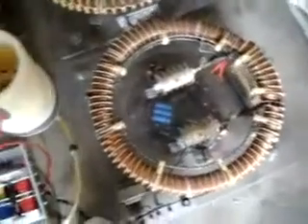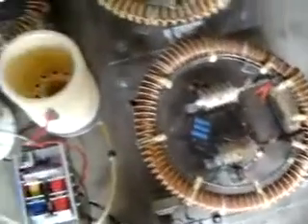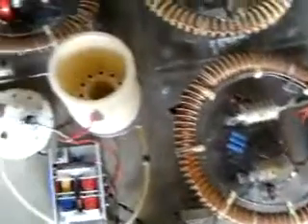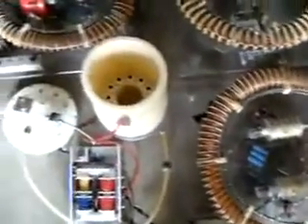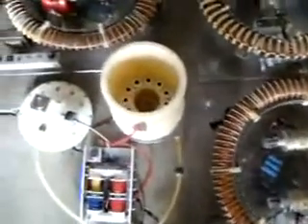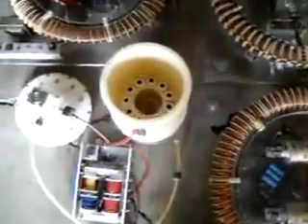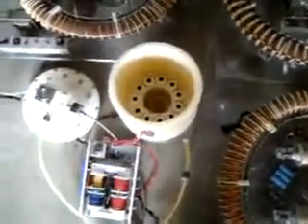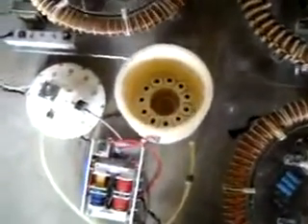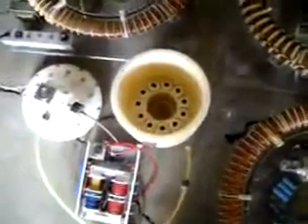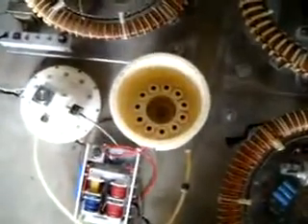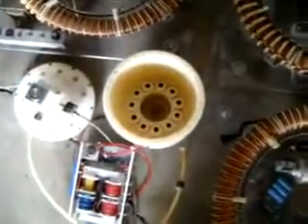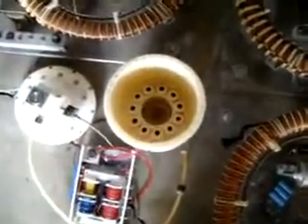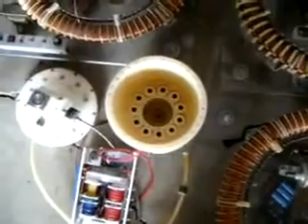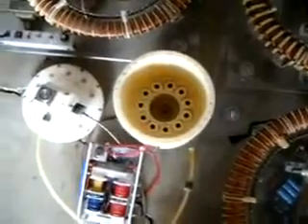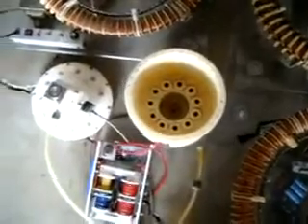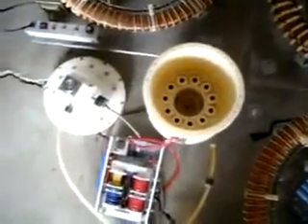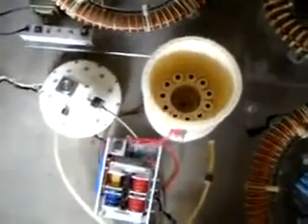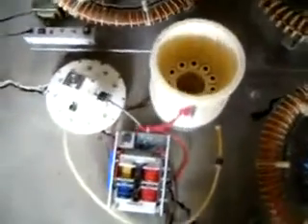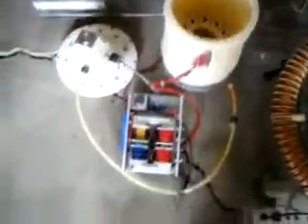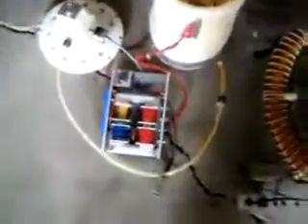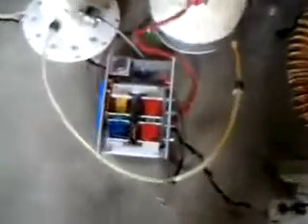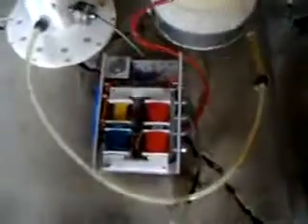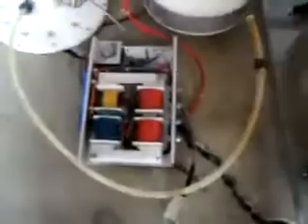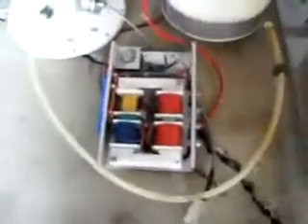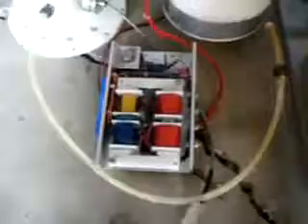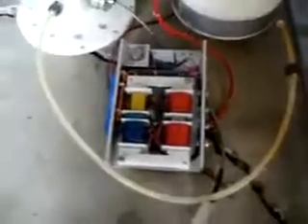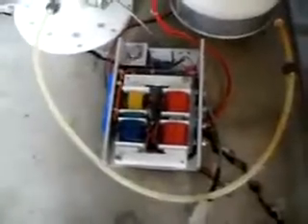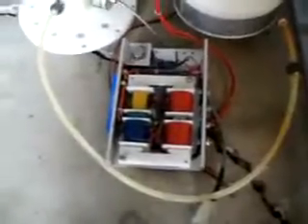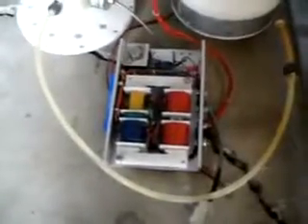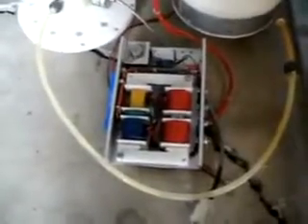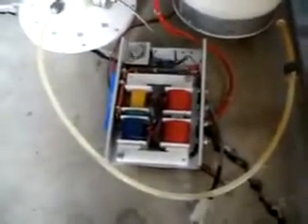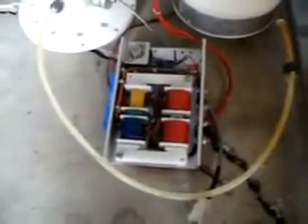And here we have the resin cavity that produces the gas, and one of these VIC coils that works the resin cavity.